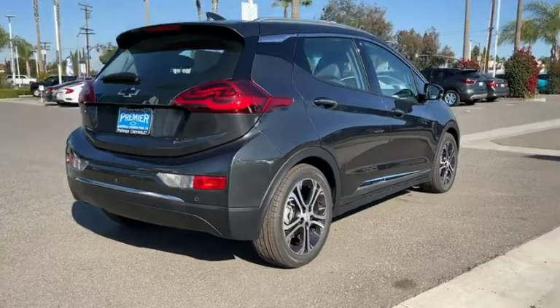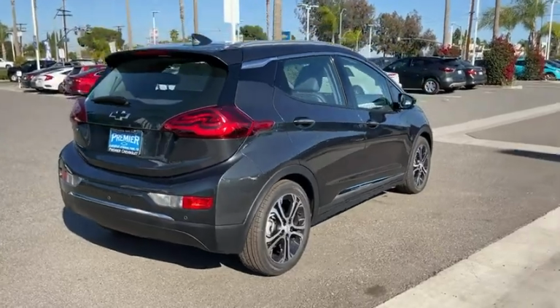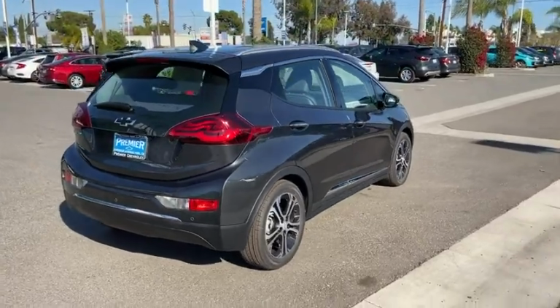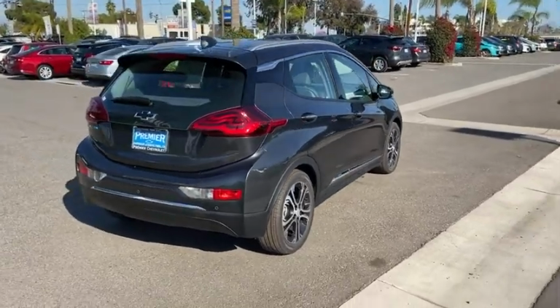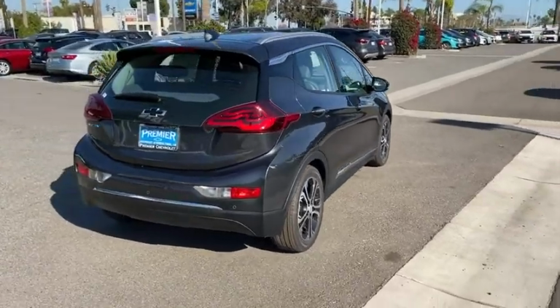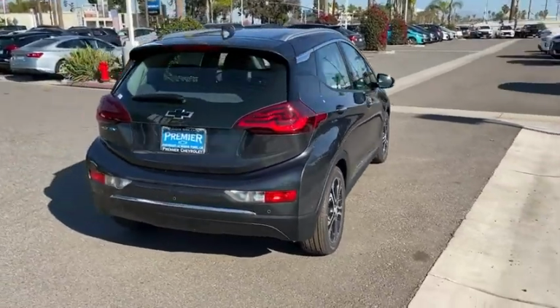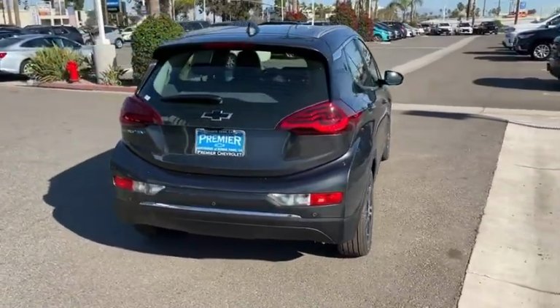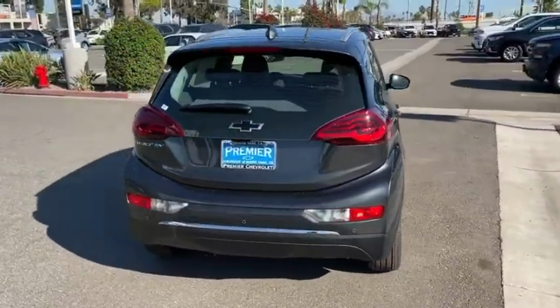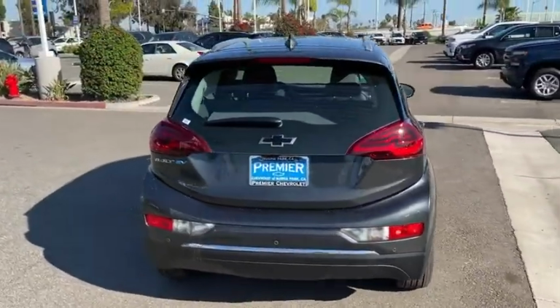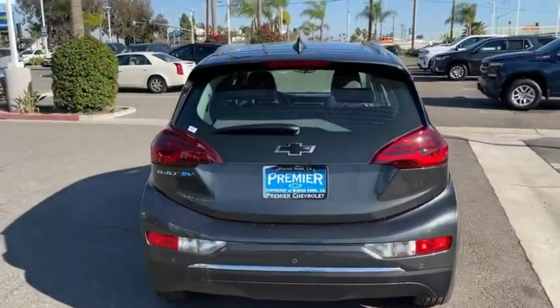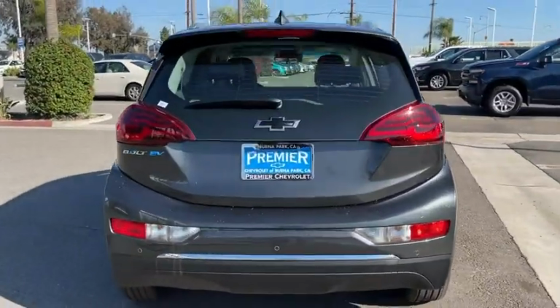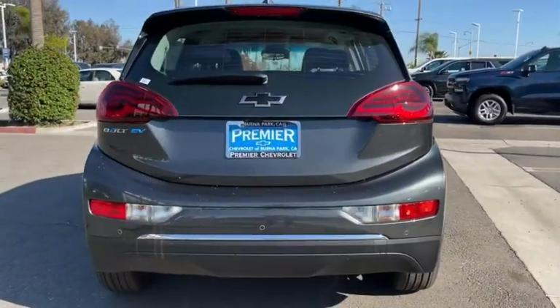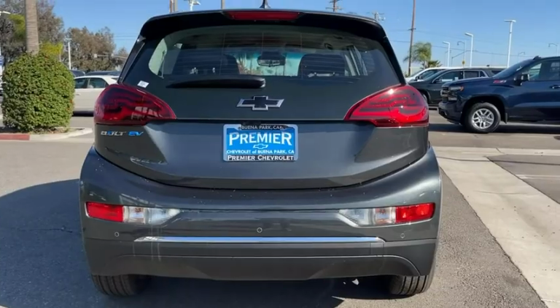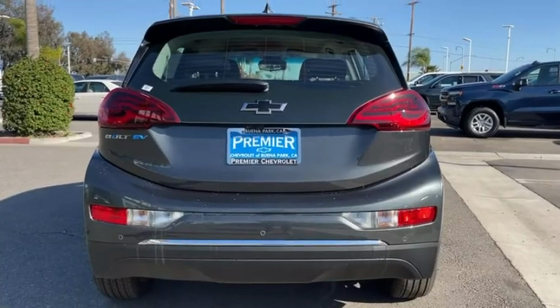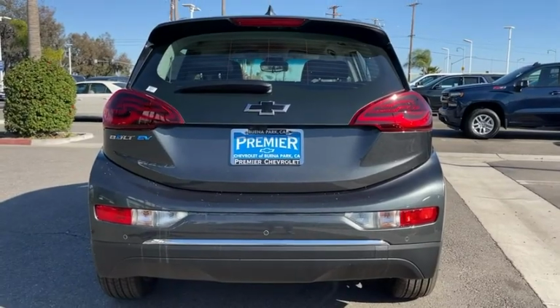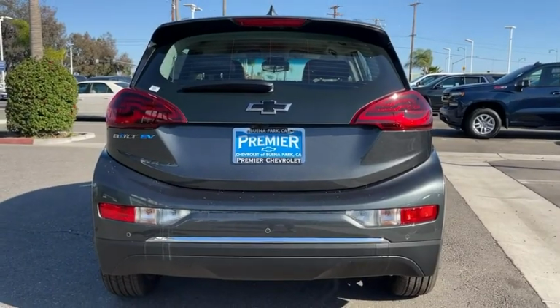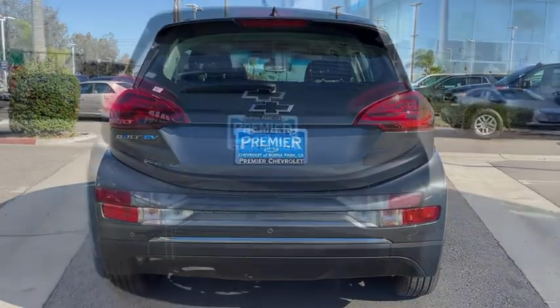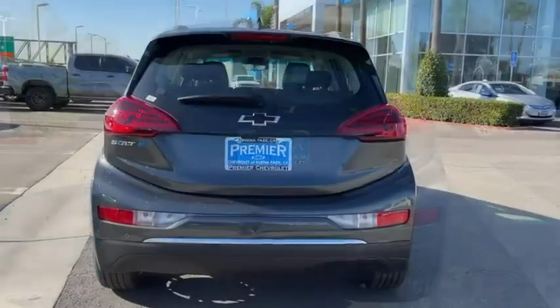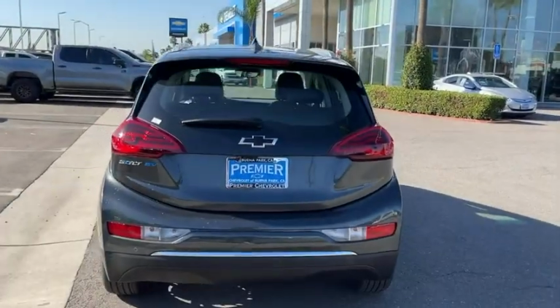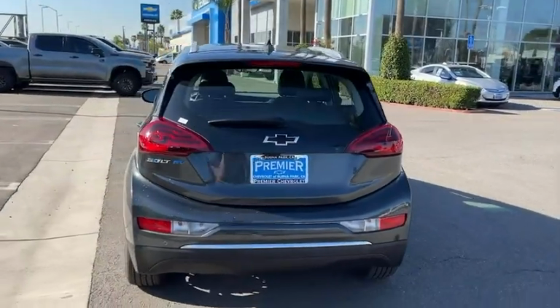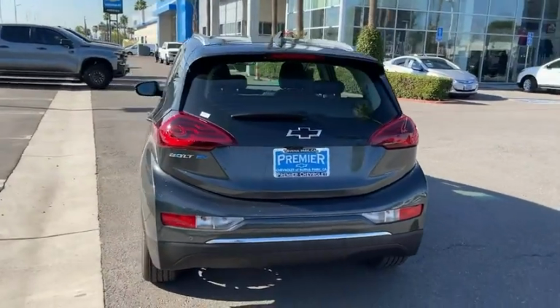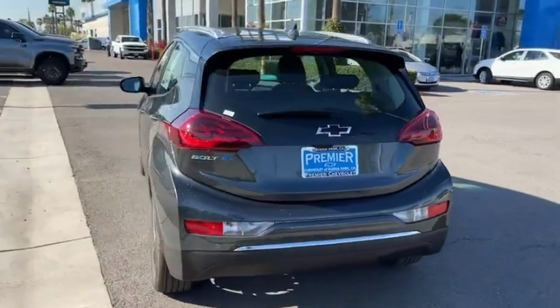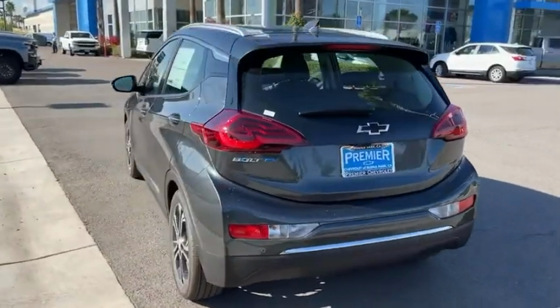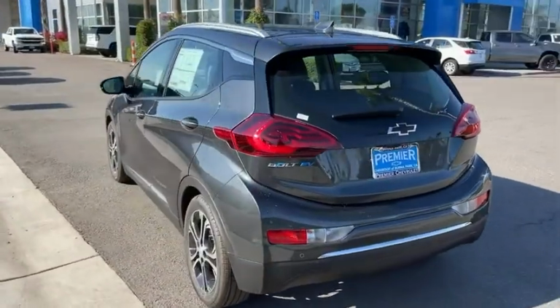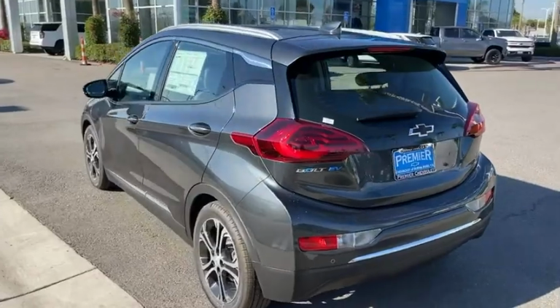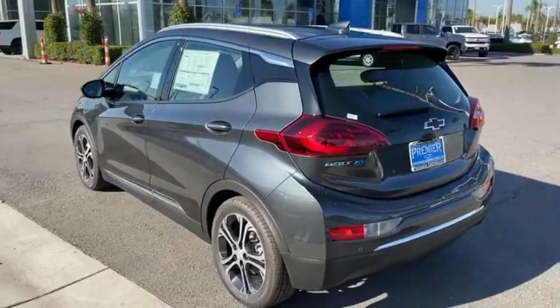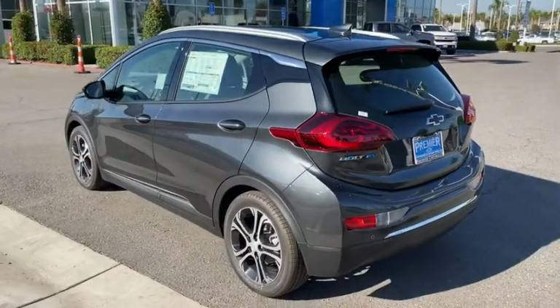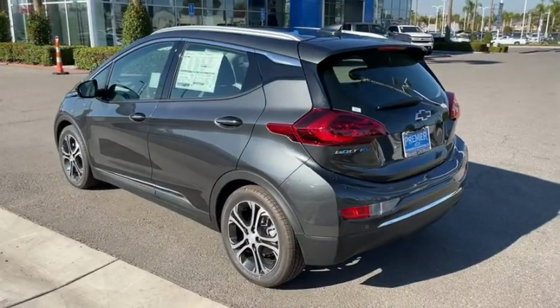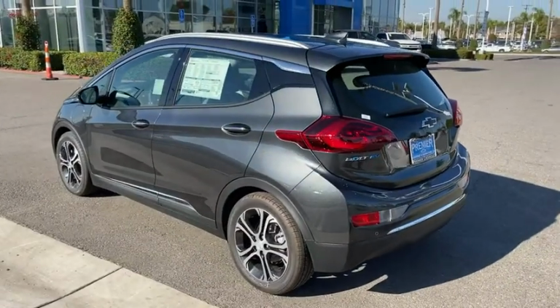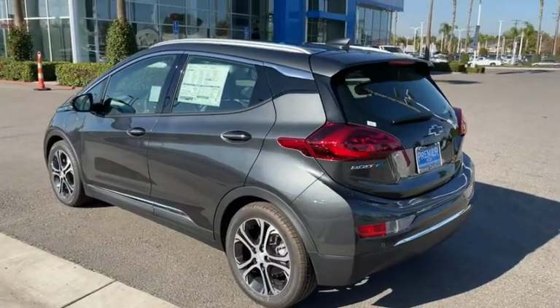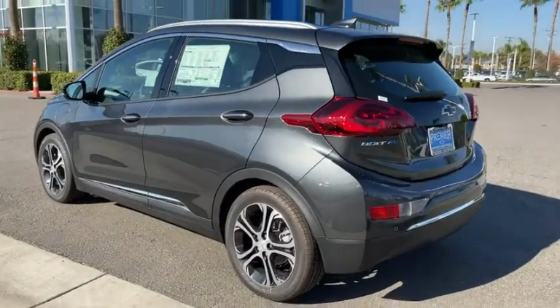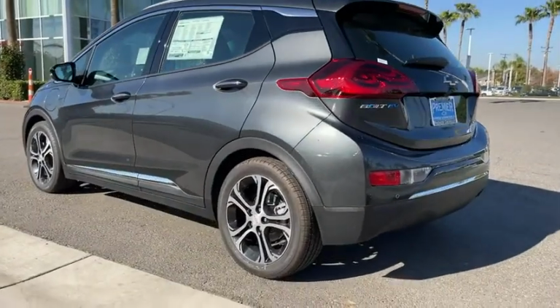Keyless entry, steering wheel audio controls, backup camera, remote engine start, traction control, stability control, power liftgate, anti-lock braking system, leather-wrapped steering wheel, Bluetooth, adjustable steering wheel, power steering.